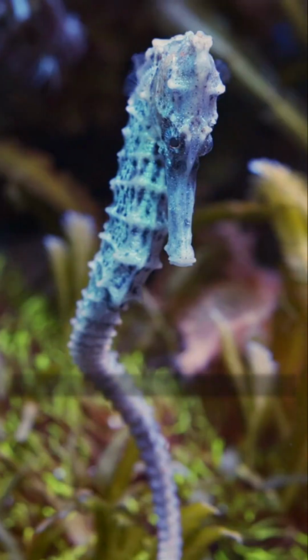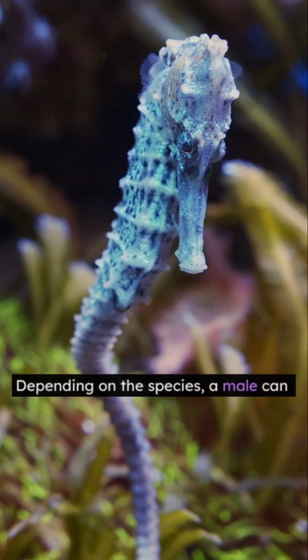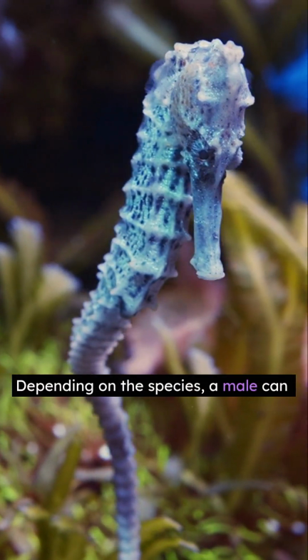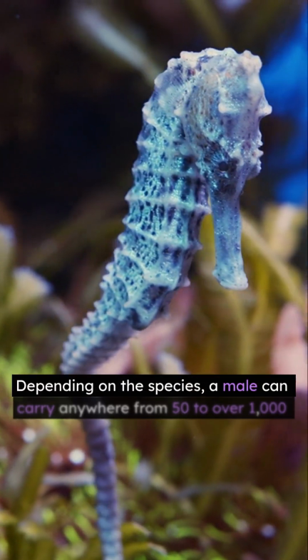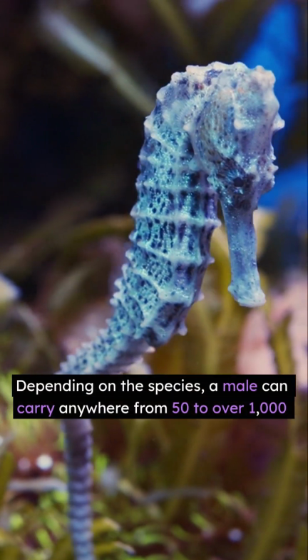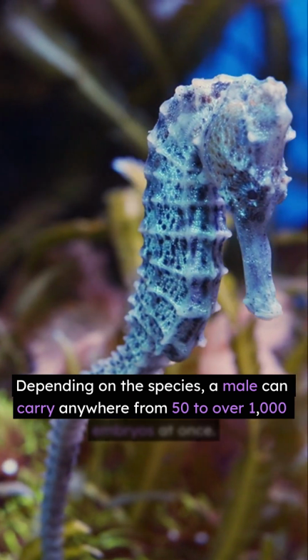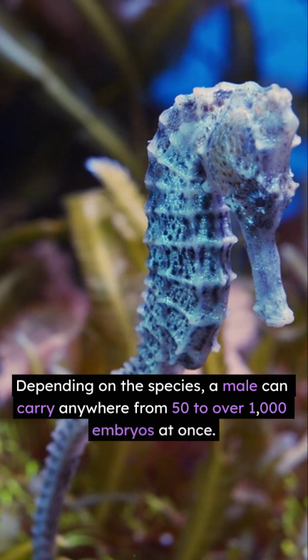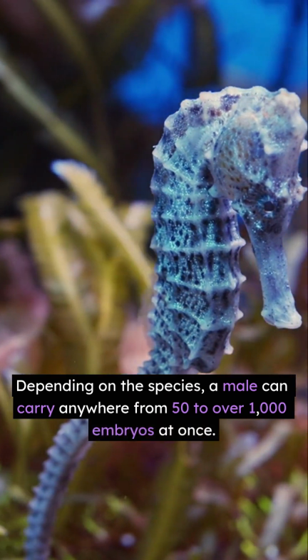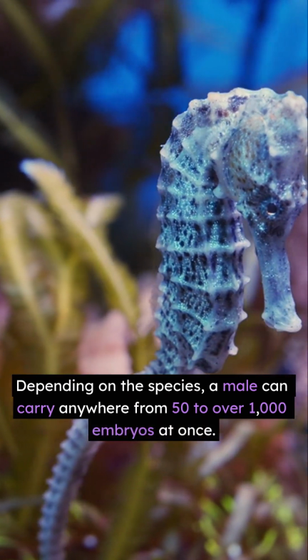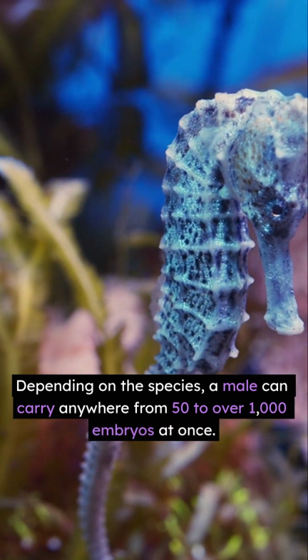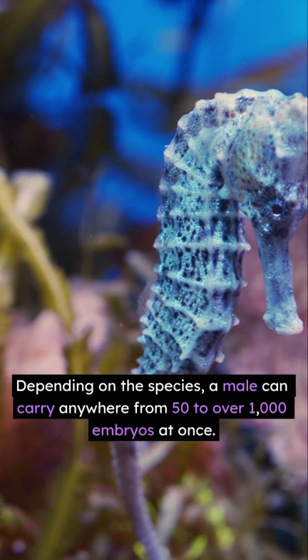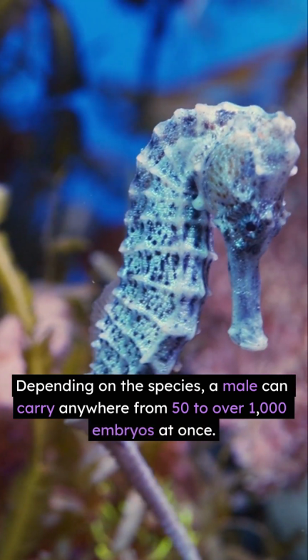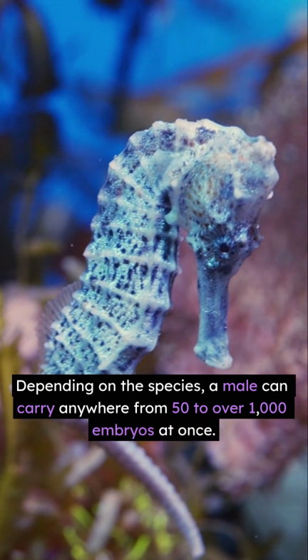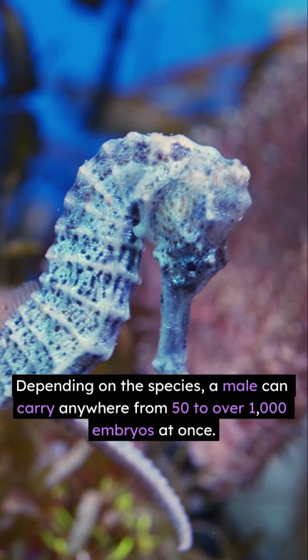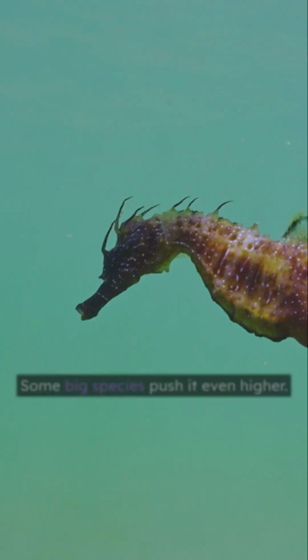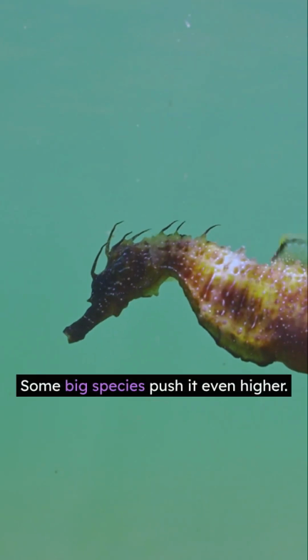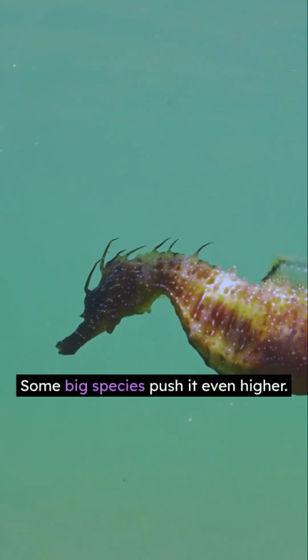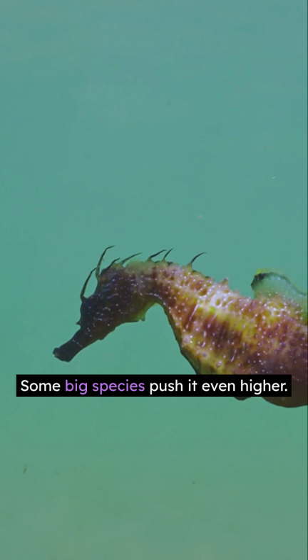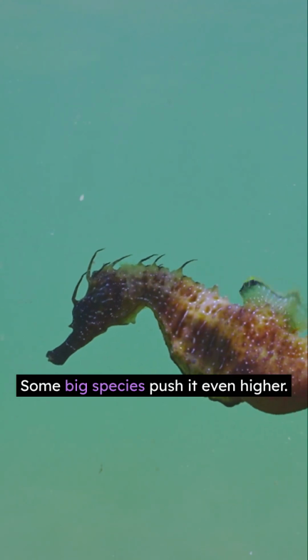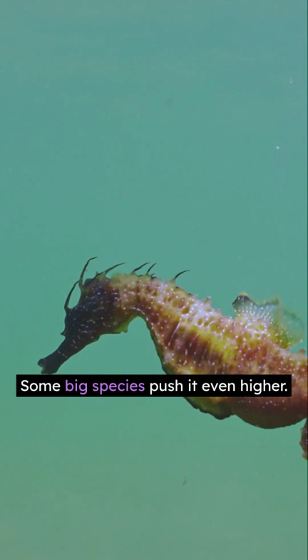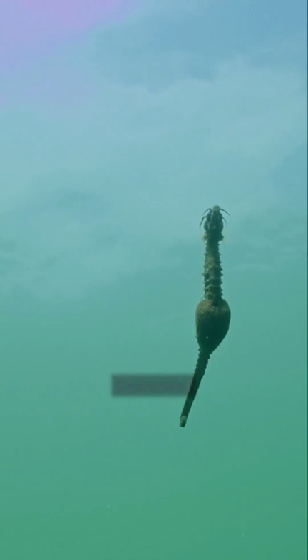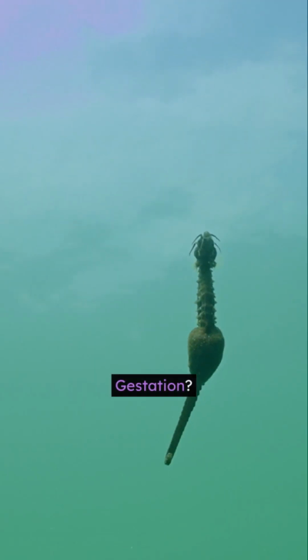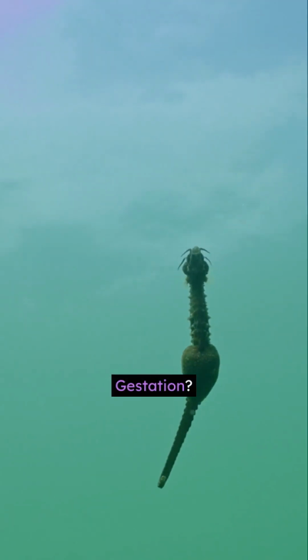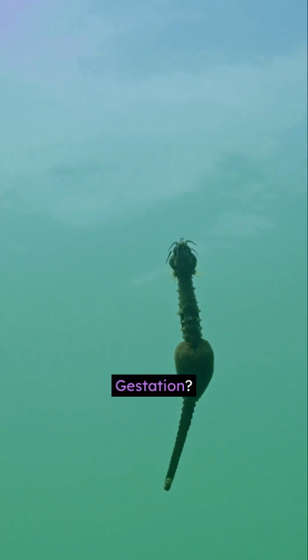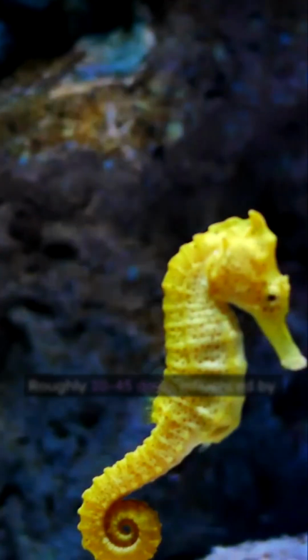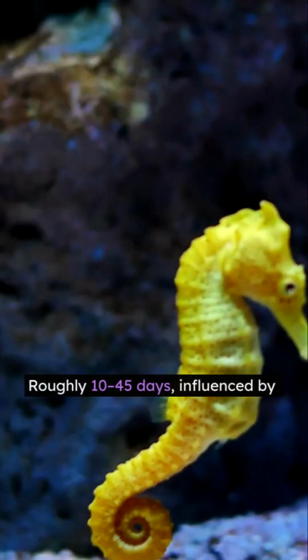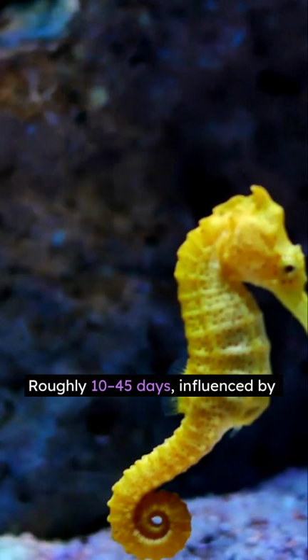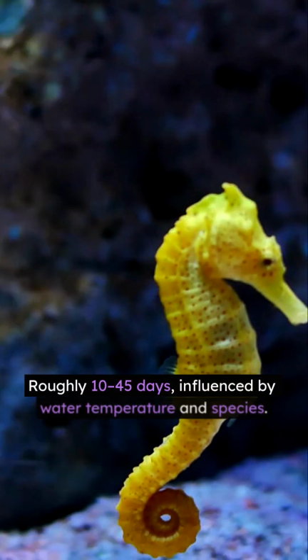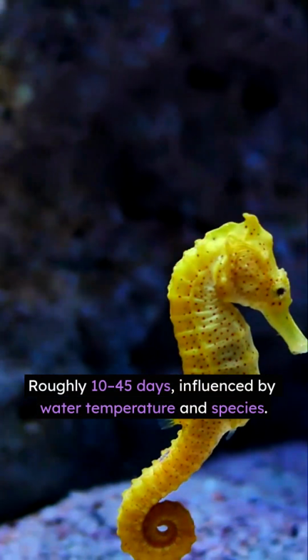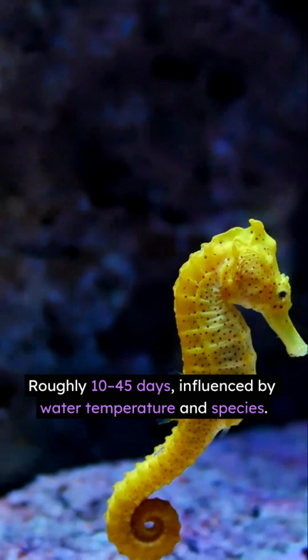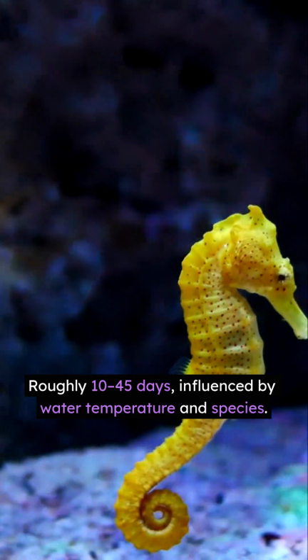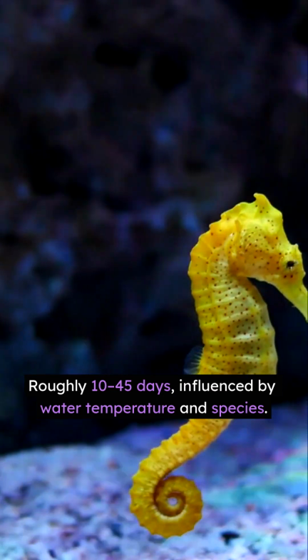Depending on the species, a male can carry anywhere from 50 to over 1,000 embryos at once. Some big species push it even higher. Gestation? Roughly 10 to 45 days, influenced by water temperature and species.